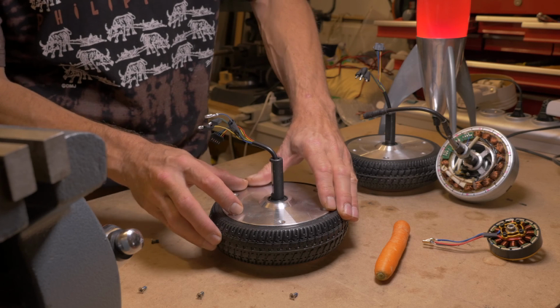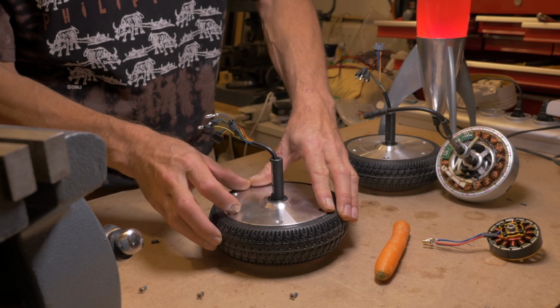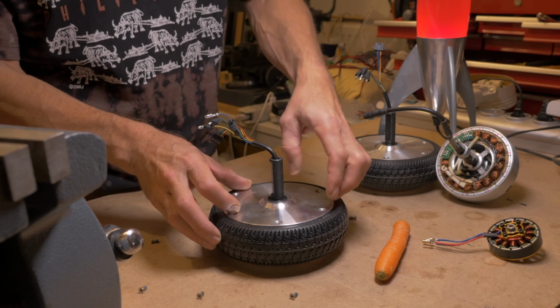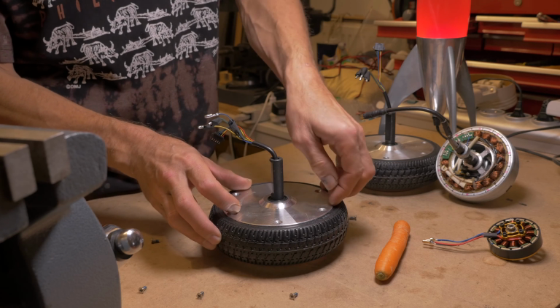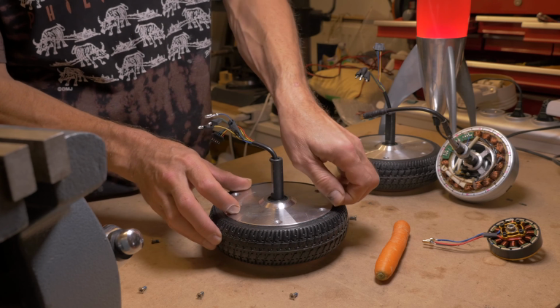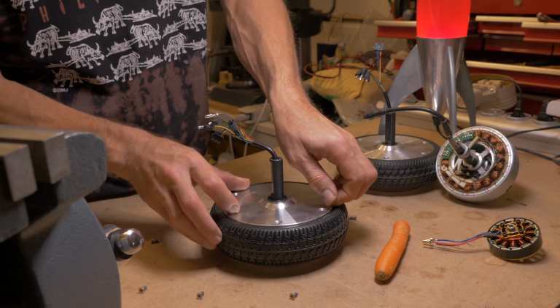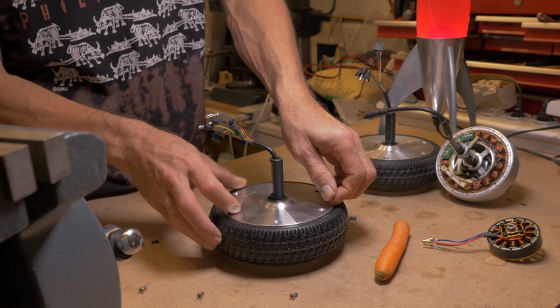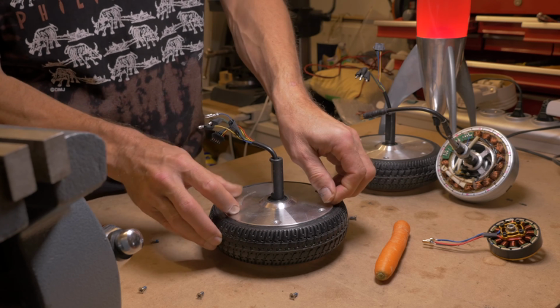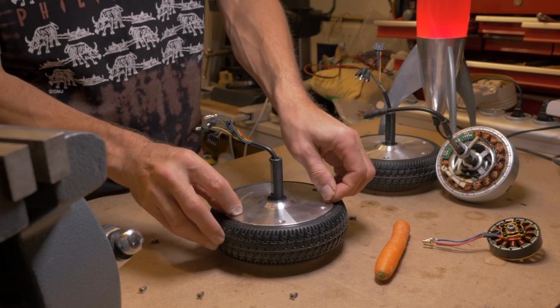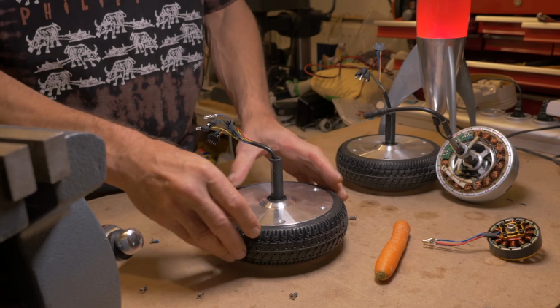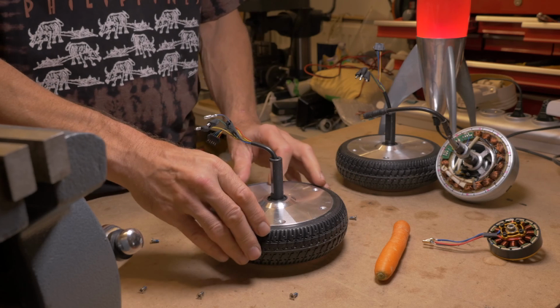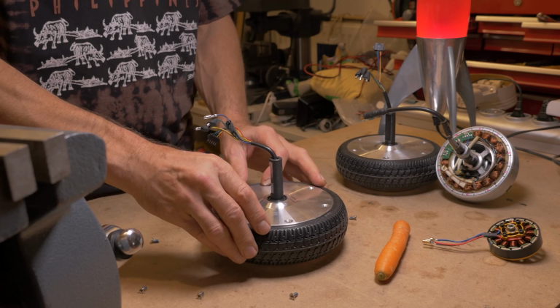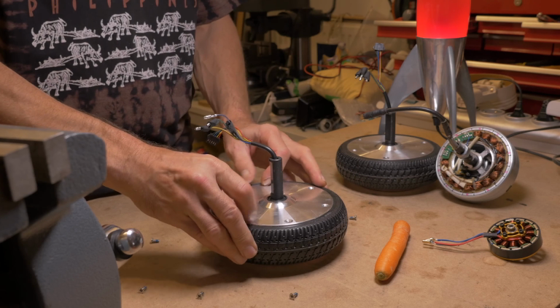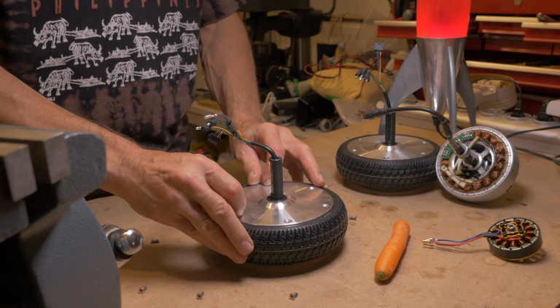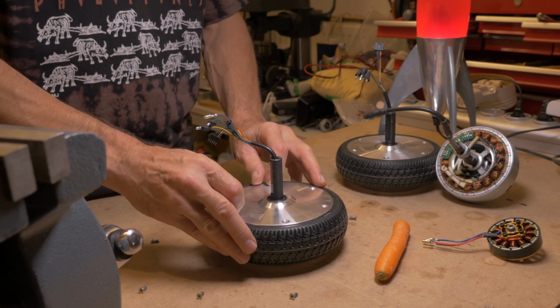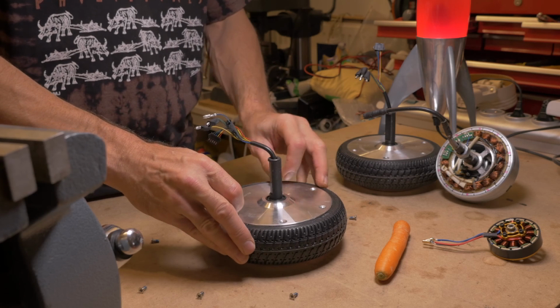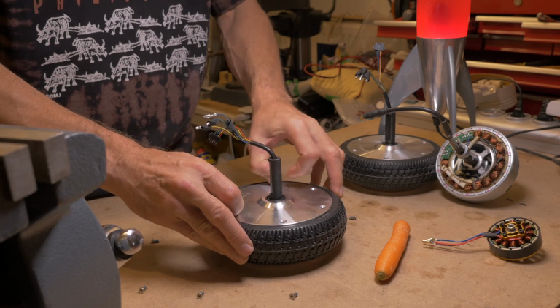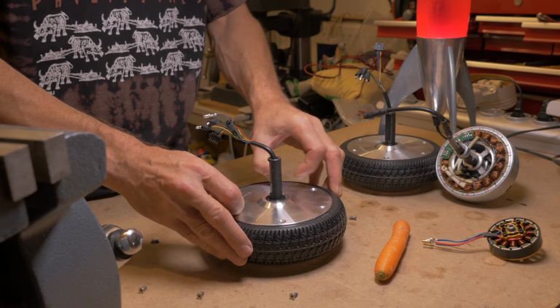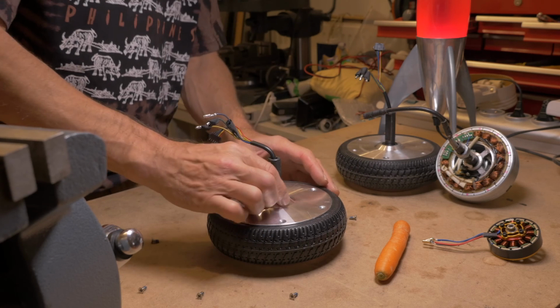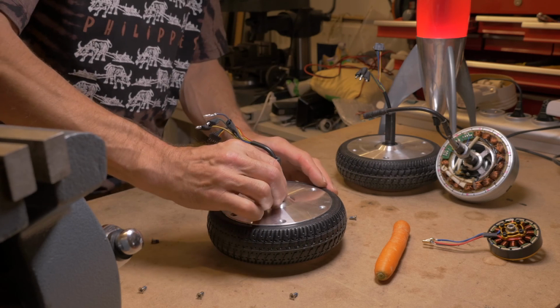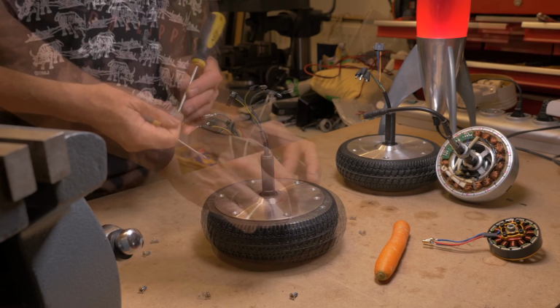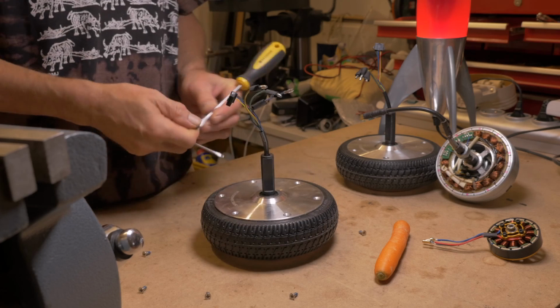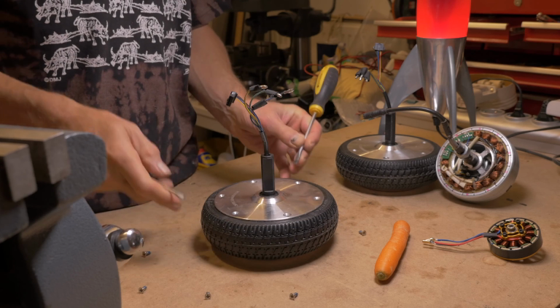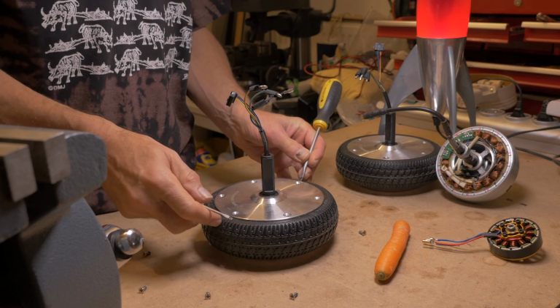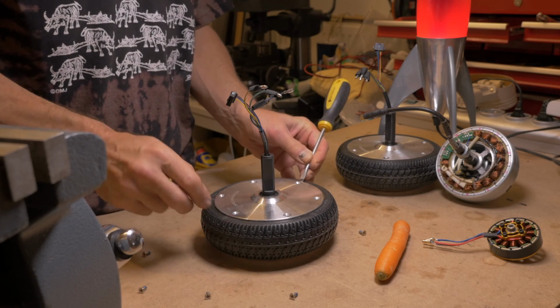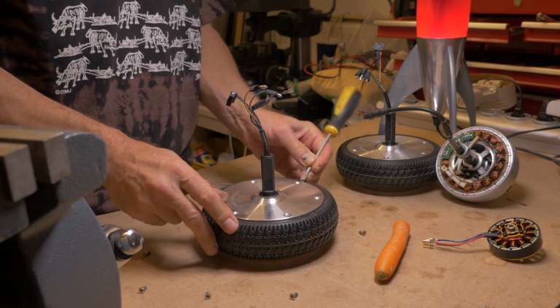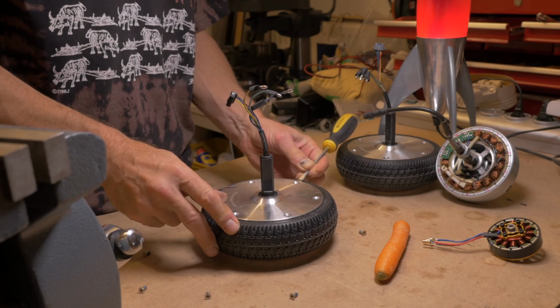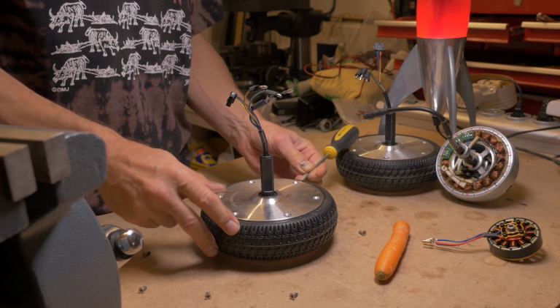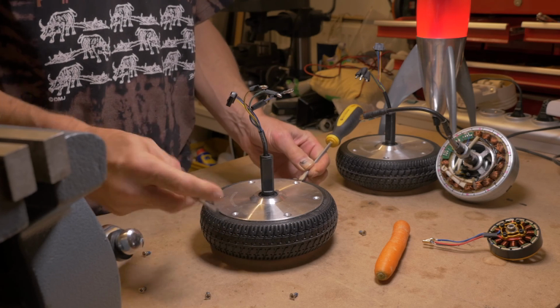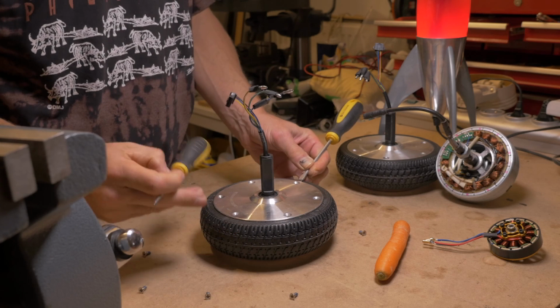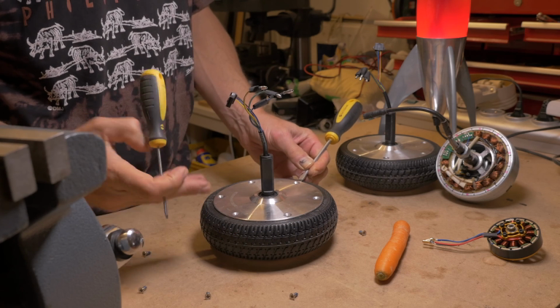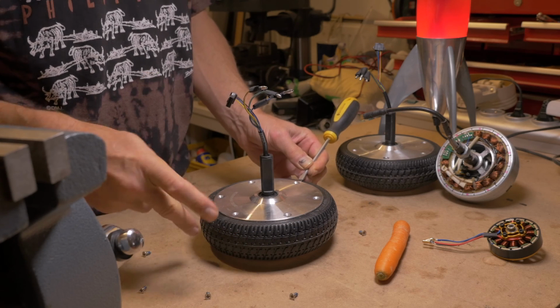After removing the screws, the plate doesn't come out easily, because it sits tight on the ball bearings. You can get it open by using two flathead screwdrivers.